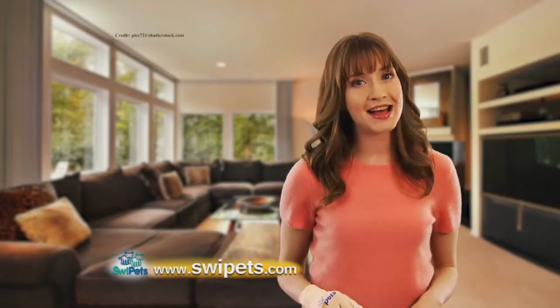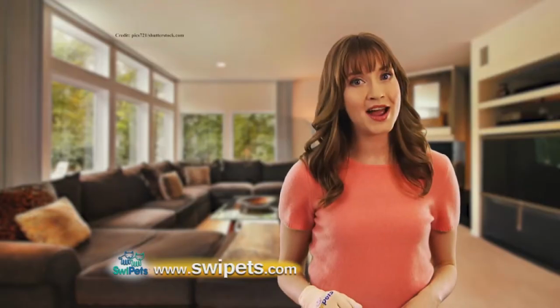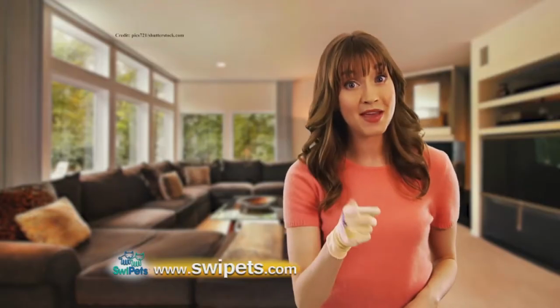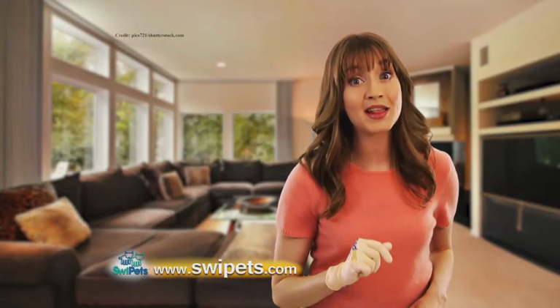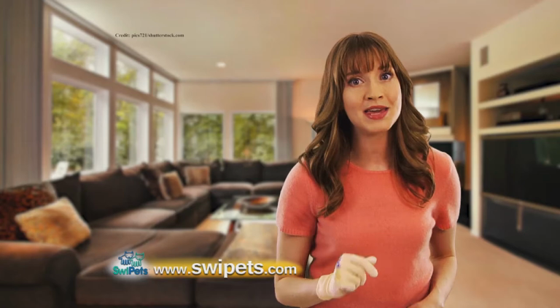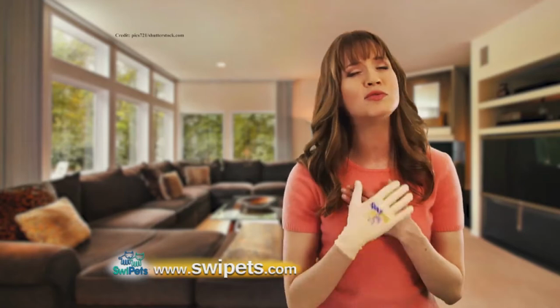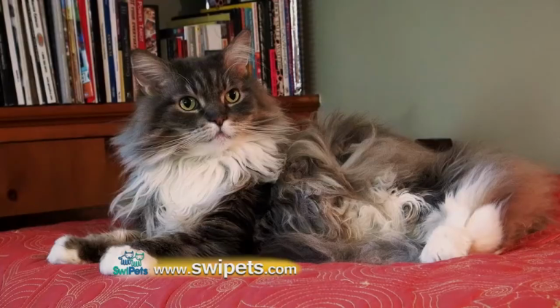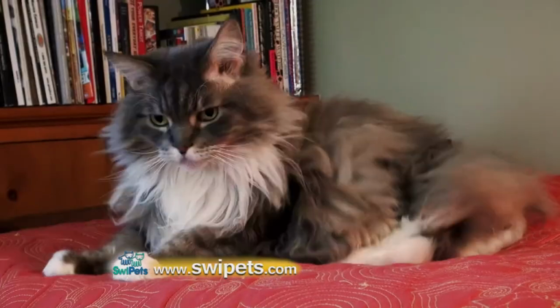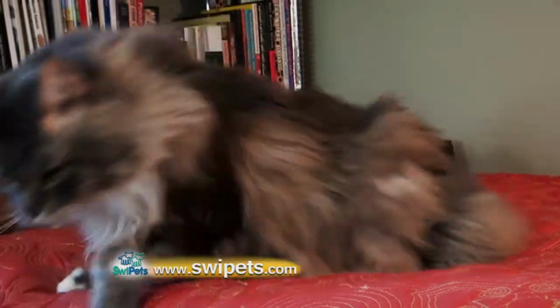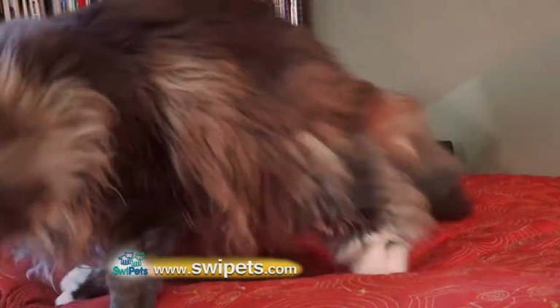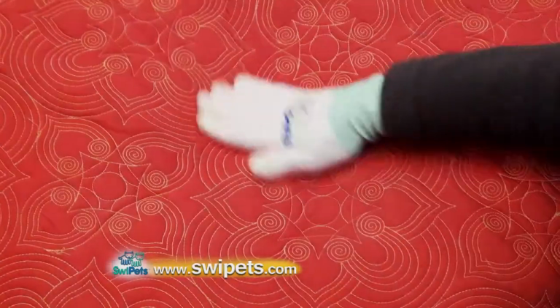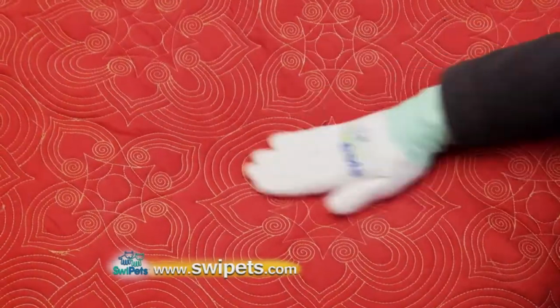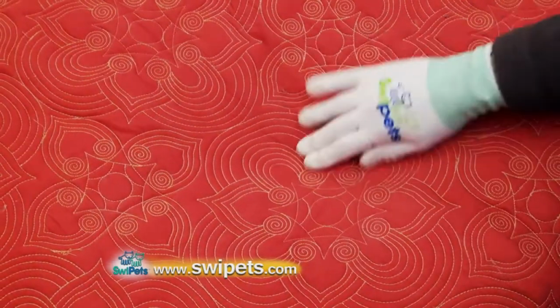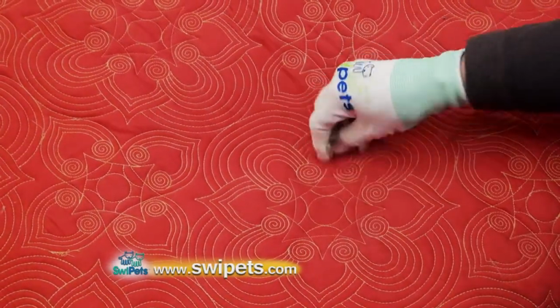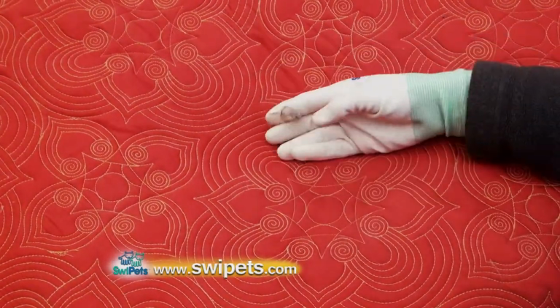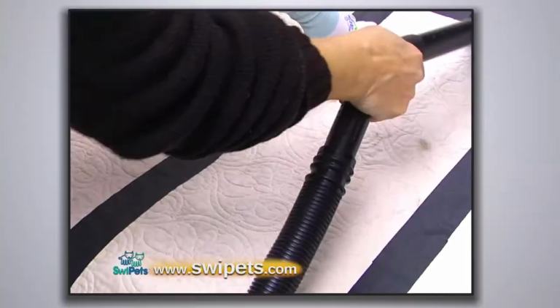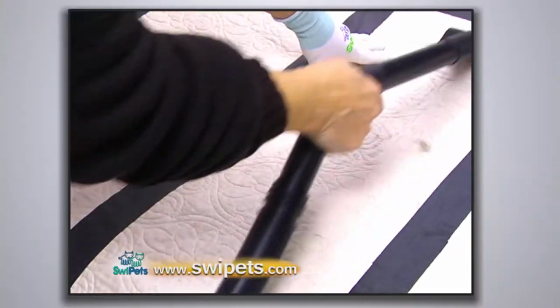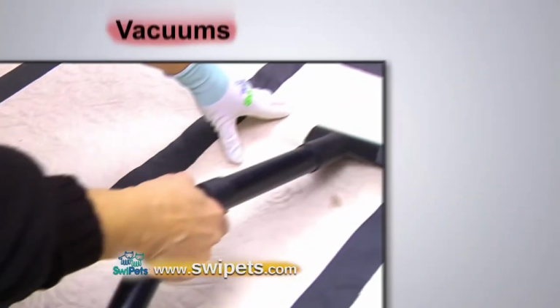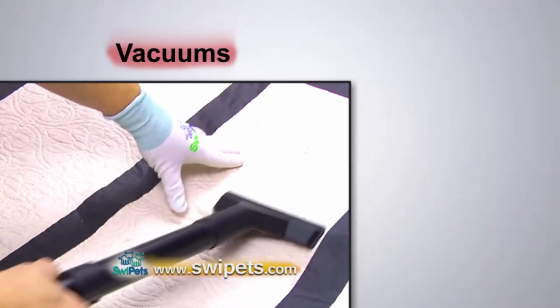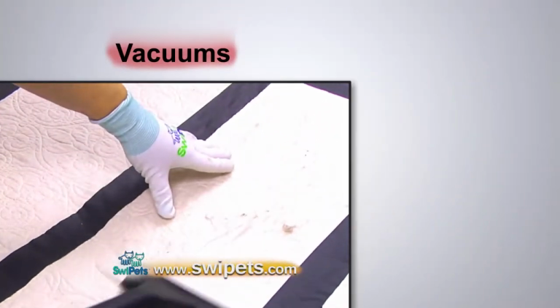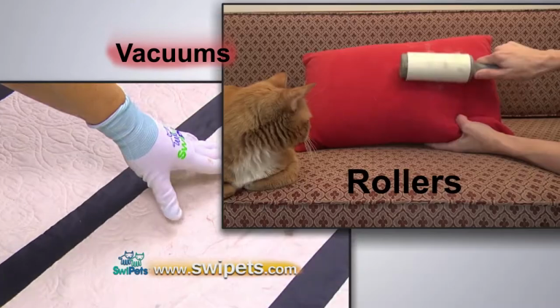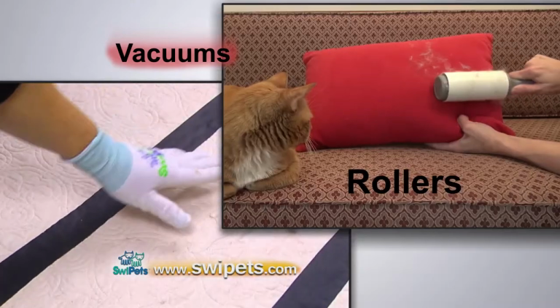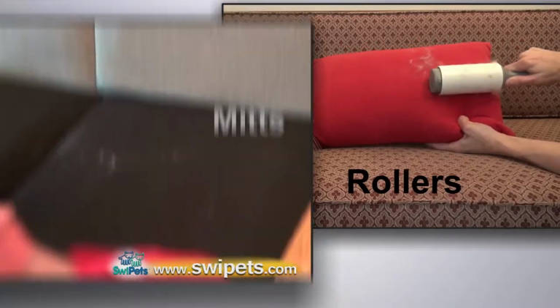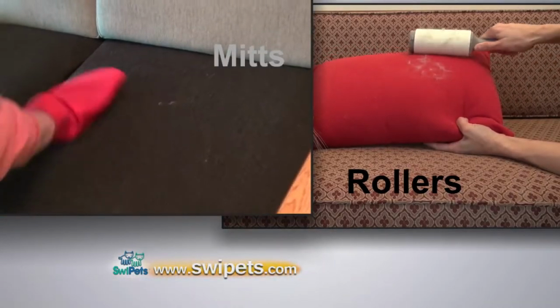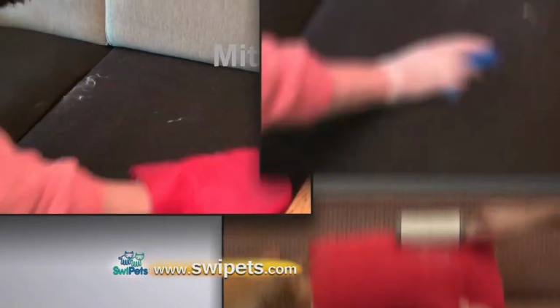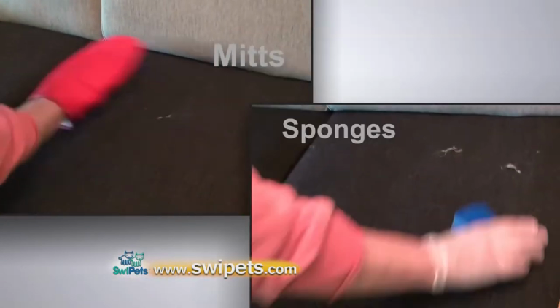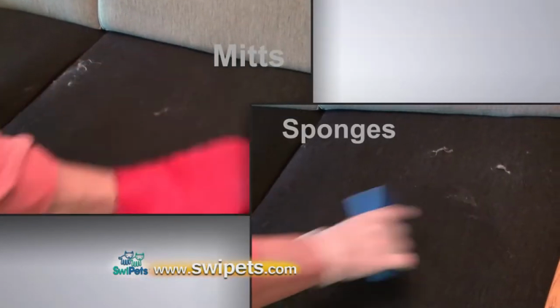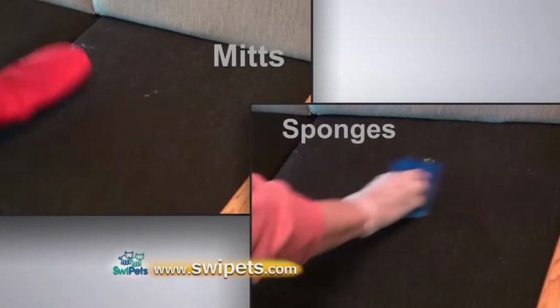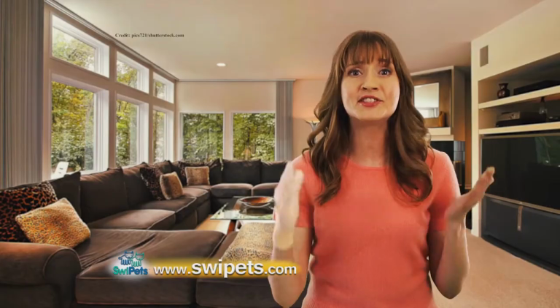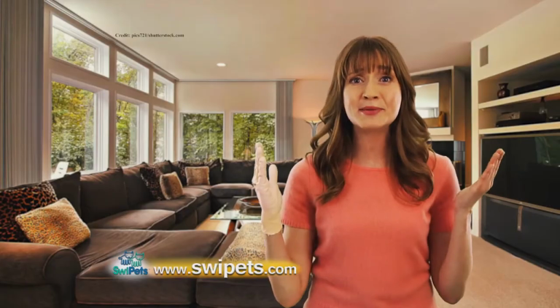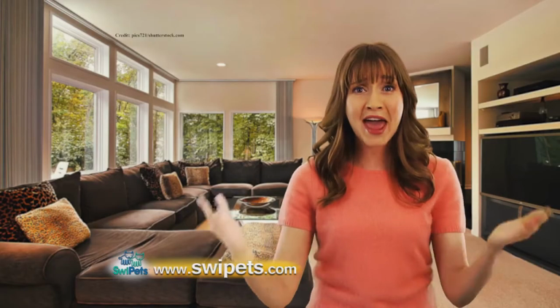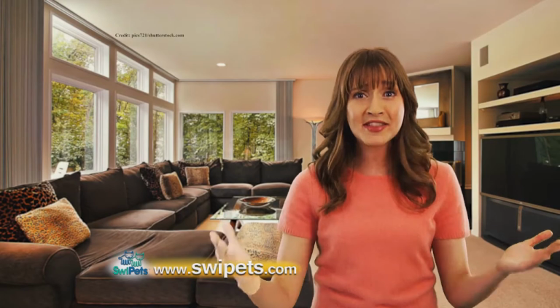That's right, if you're like me, you love your cats, but you don't love the hair they leave behind. You've tried vacuums, rollers, mitts, wet sponges, damp cloths, just about everything, and yet cat hair still remains behind.